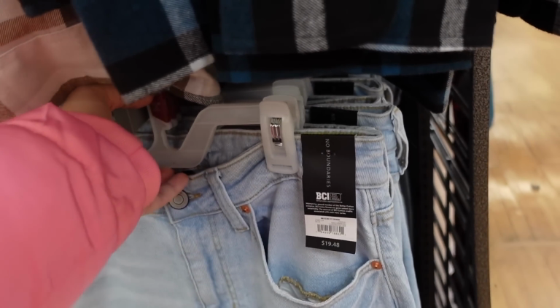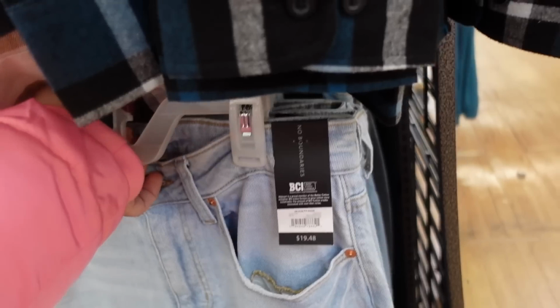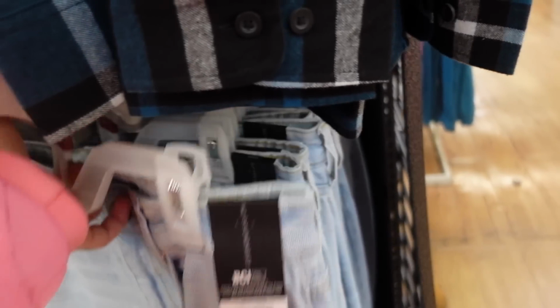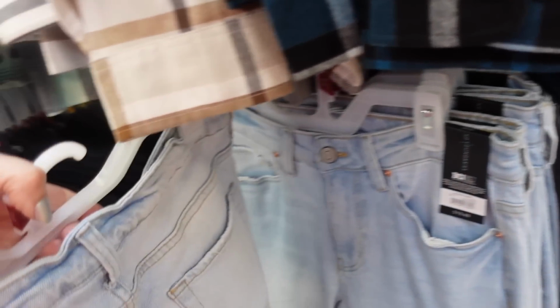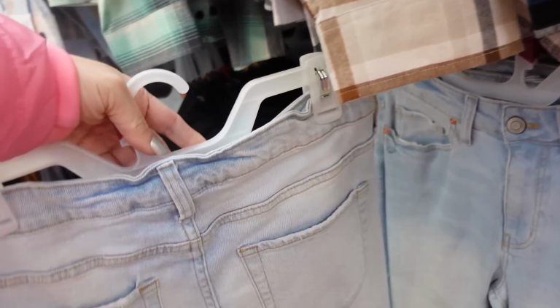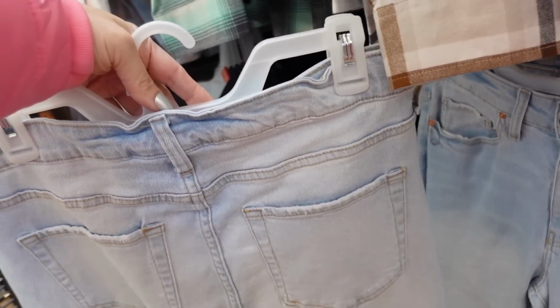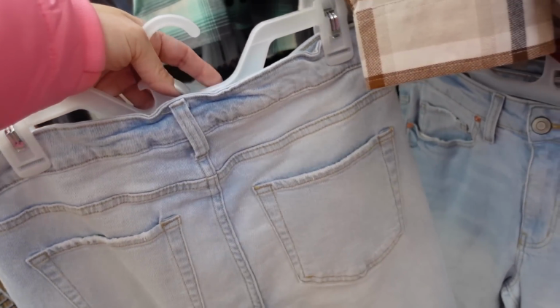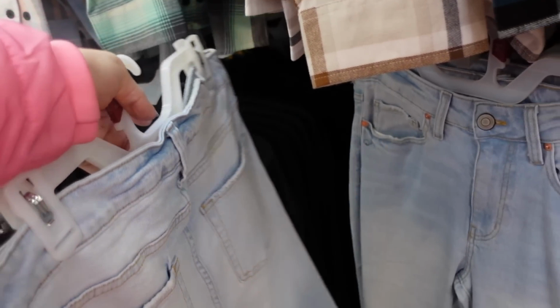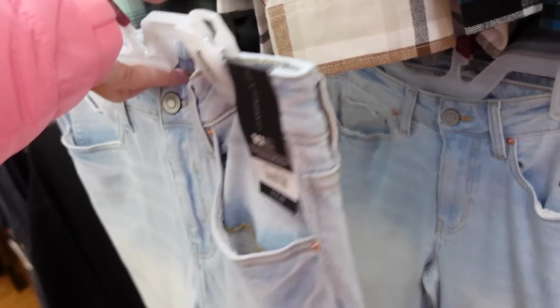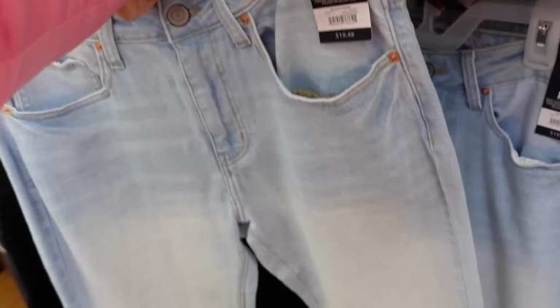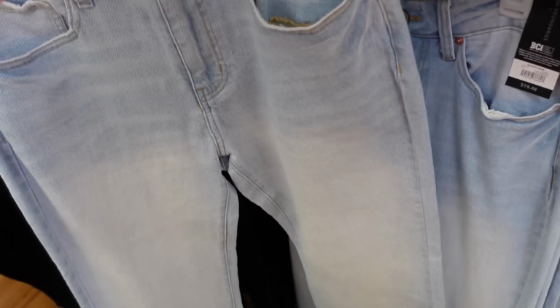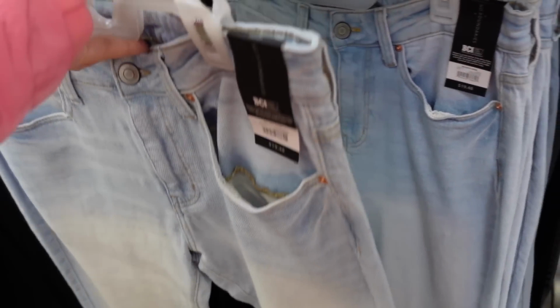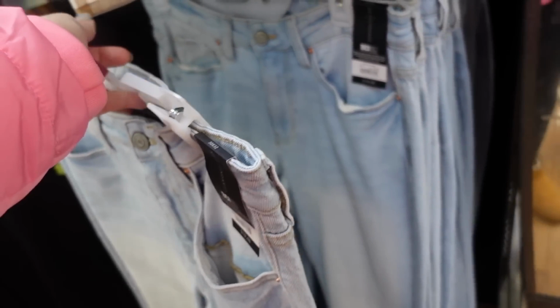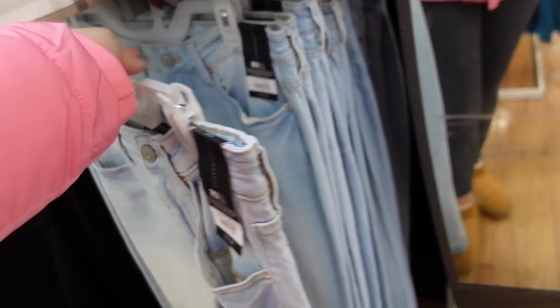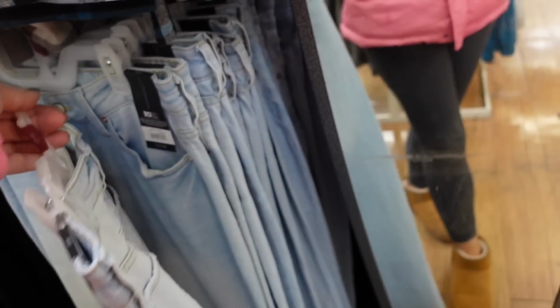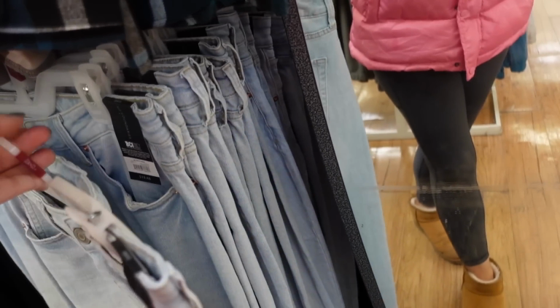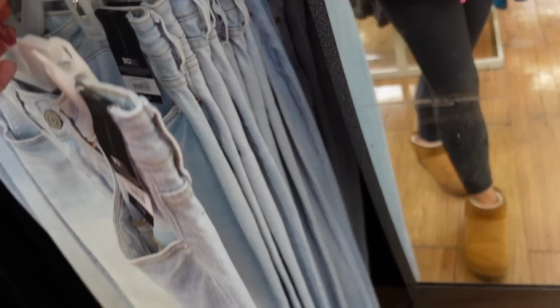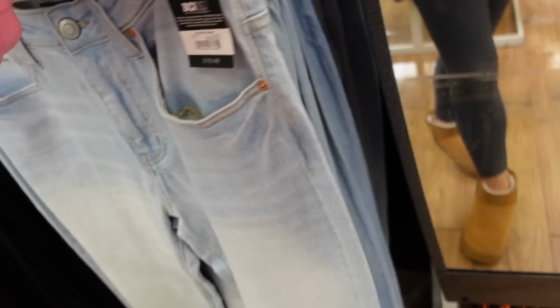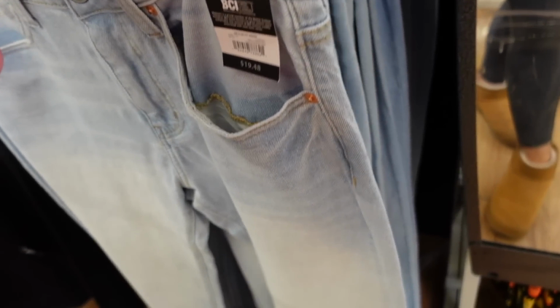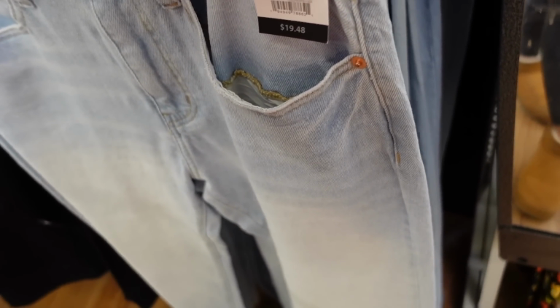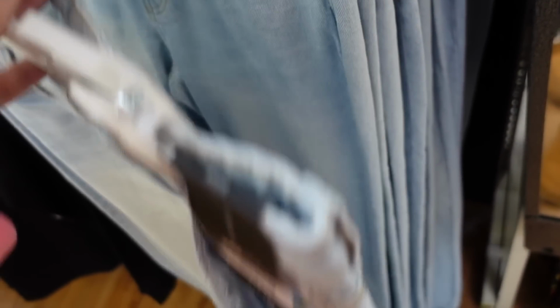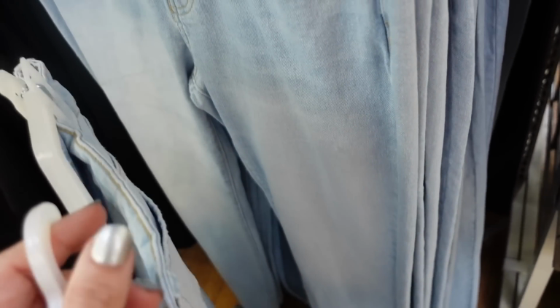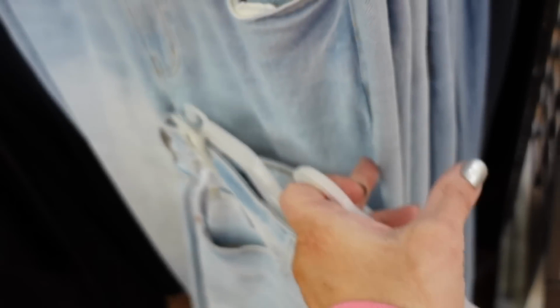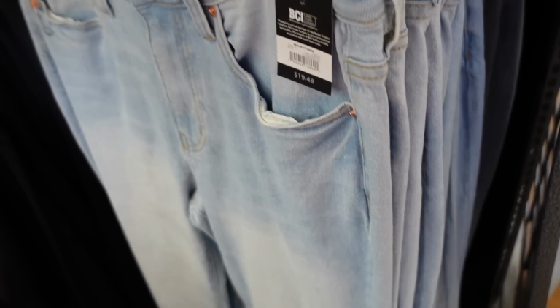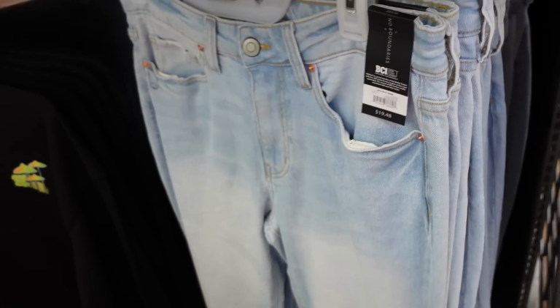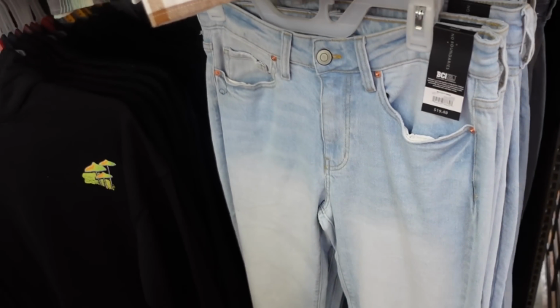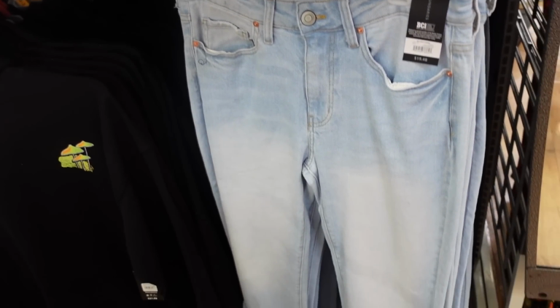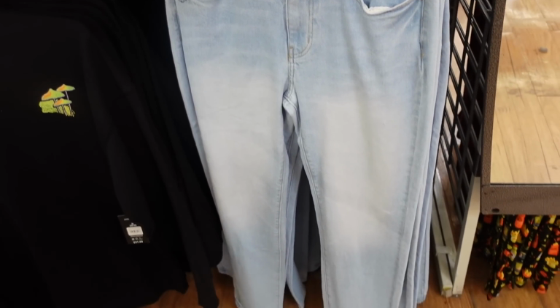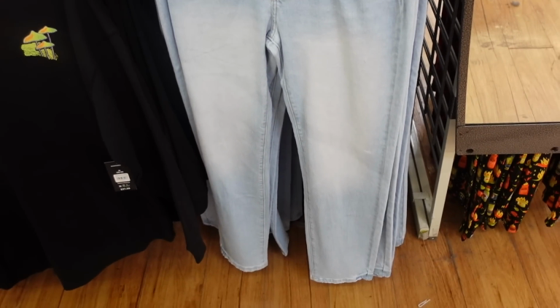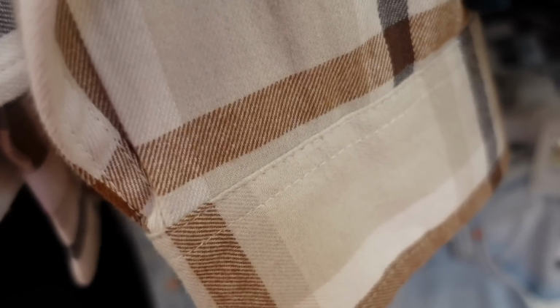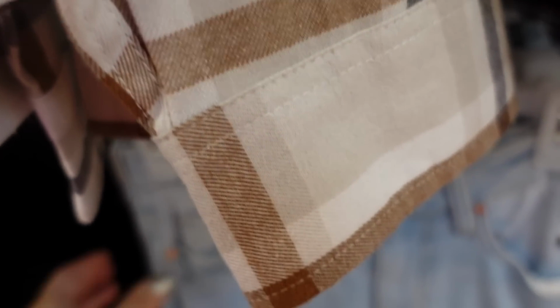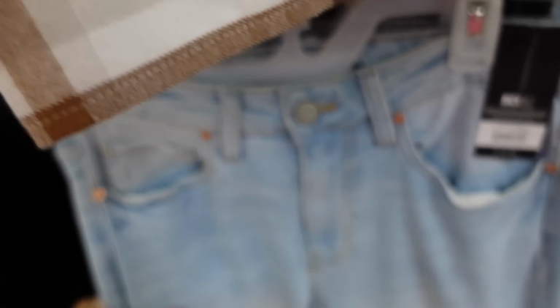New men's denim — these look high-waisted with some light fading through the front and back. They're $19.48. The smallest size is a 28, which the reviewer notes is their size — usually a size six.